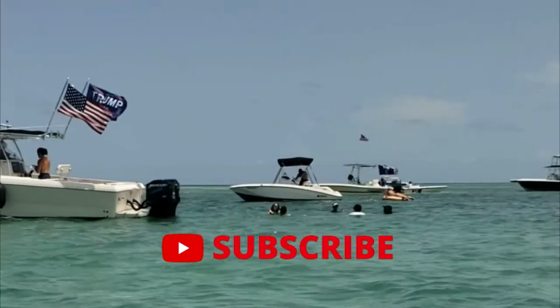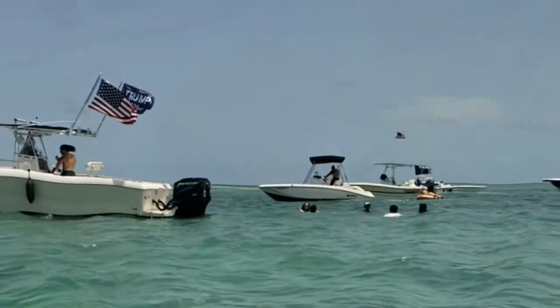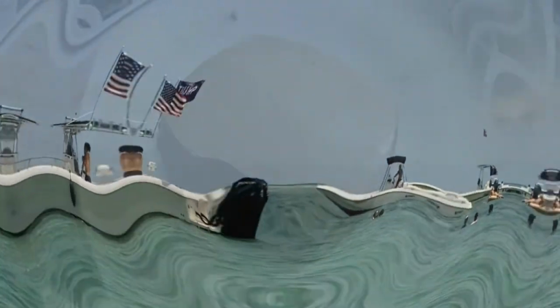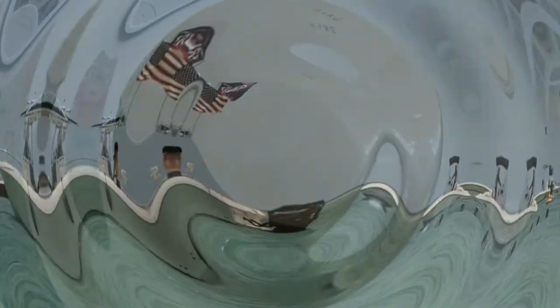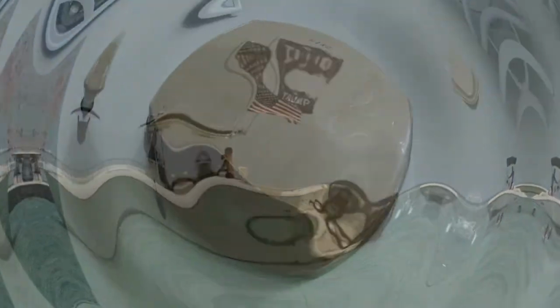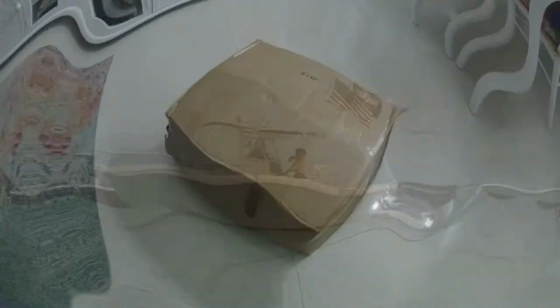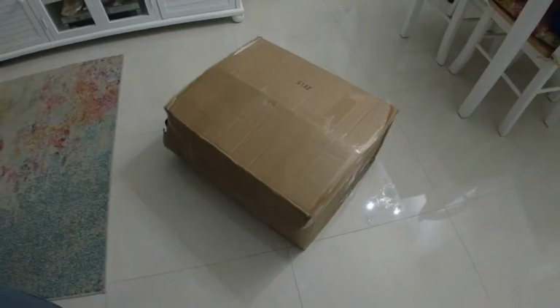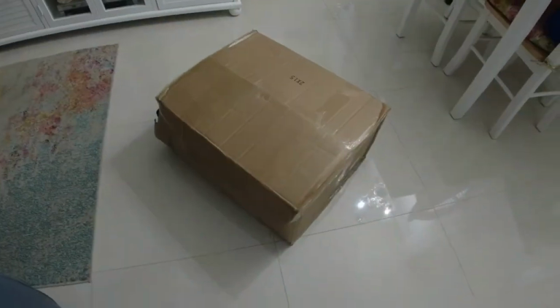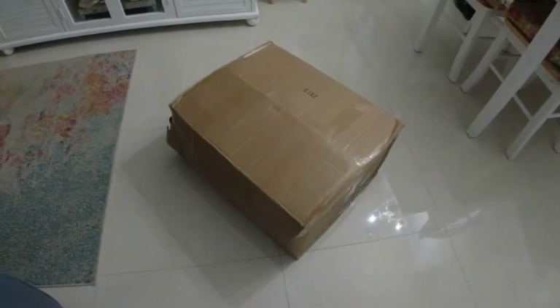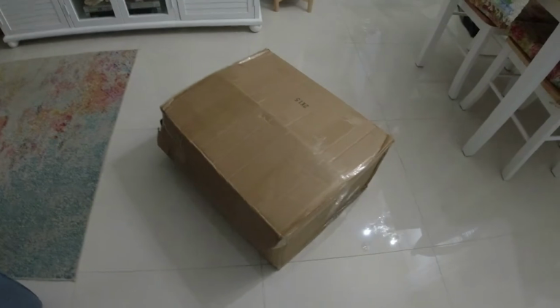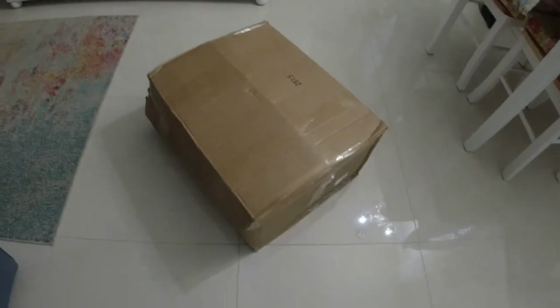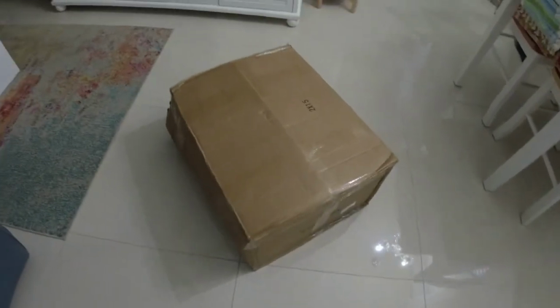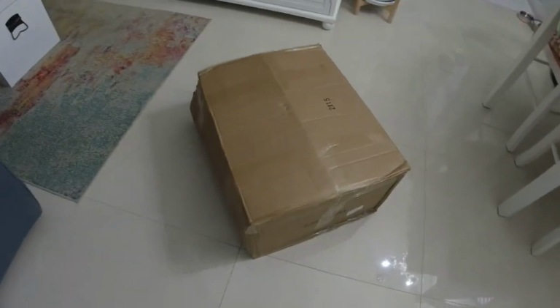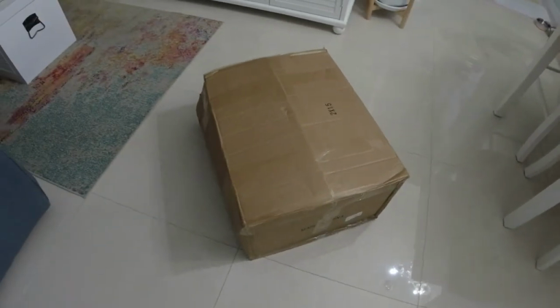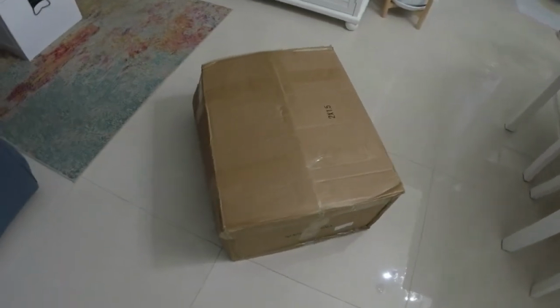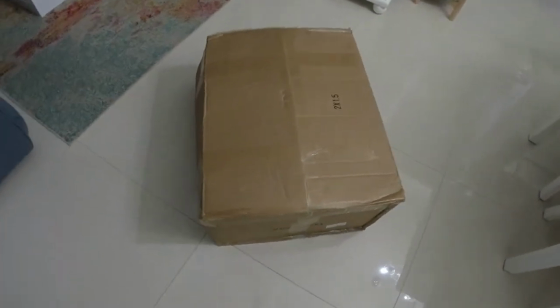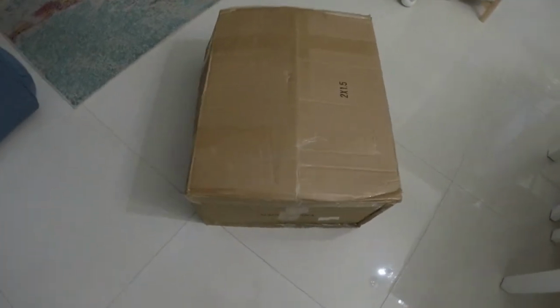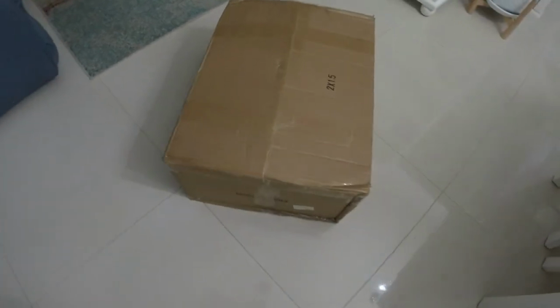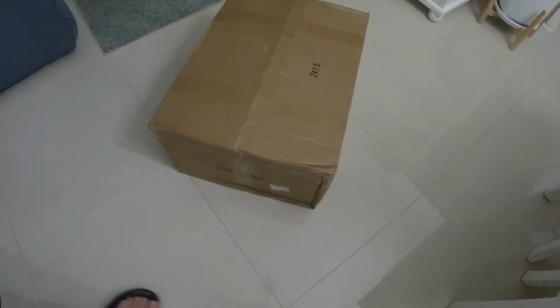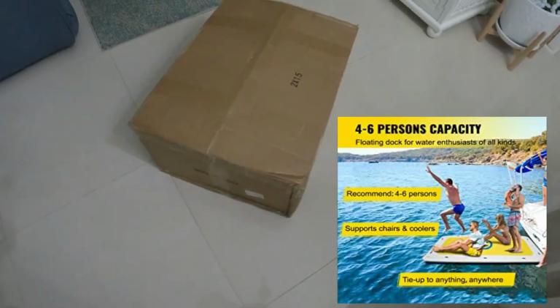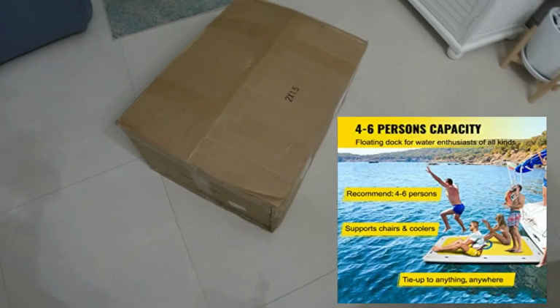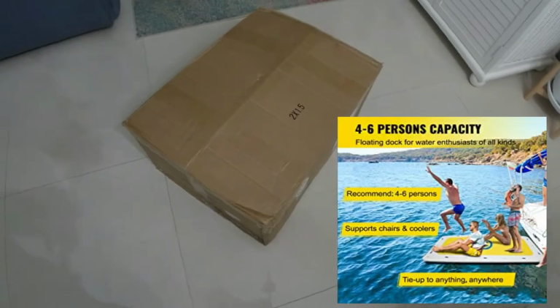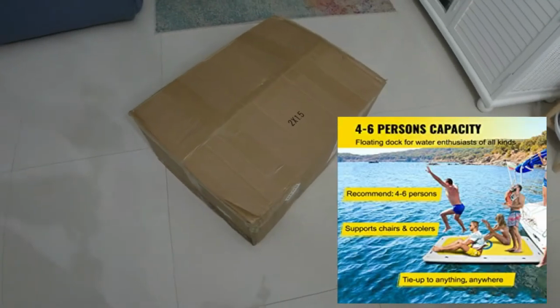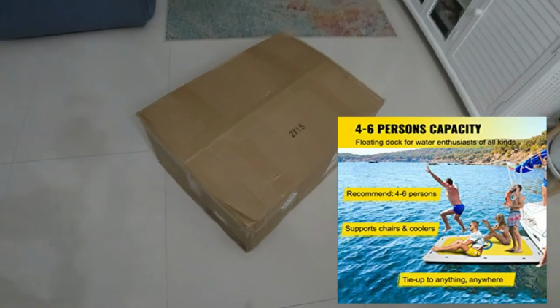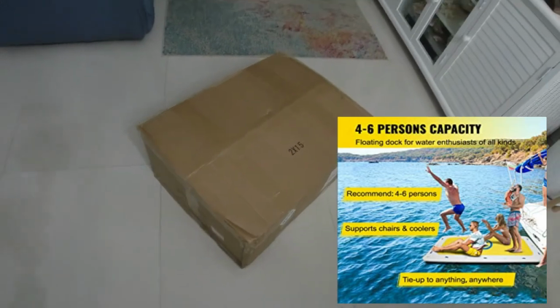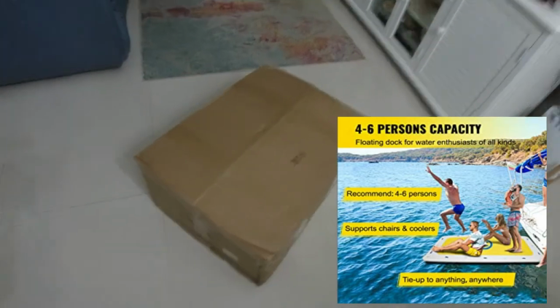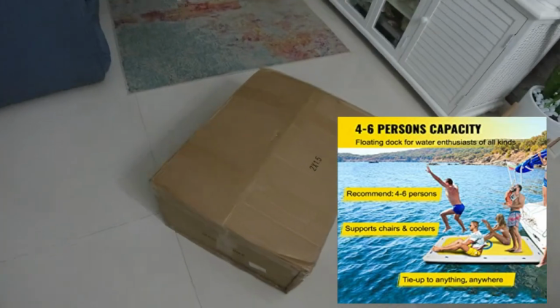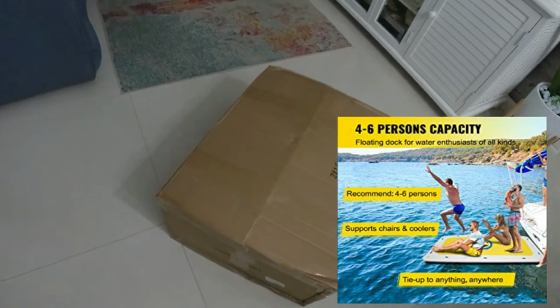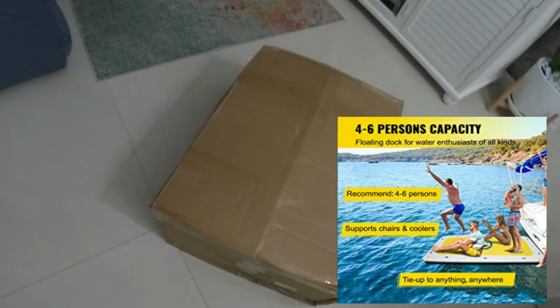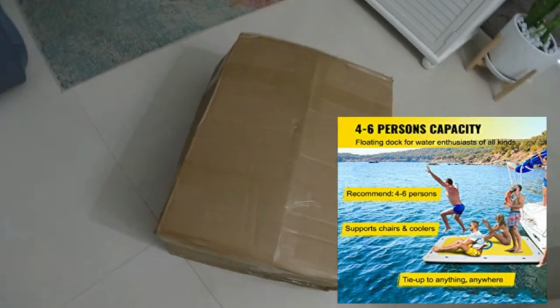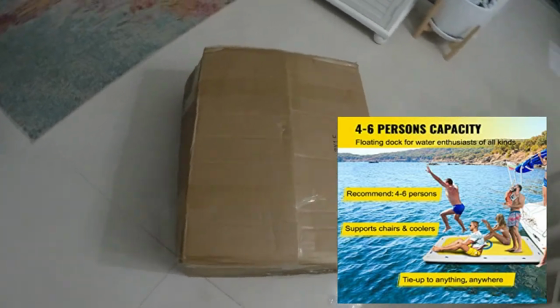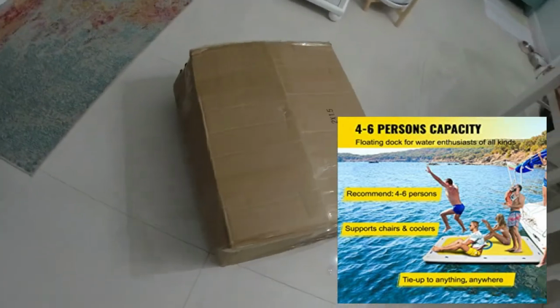We just received this box — it contains our new floating dock that we're going to use for our sandbar adventures.